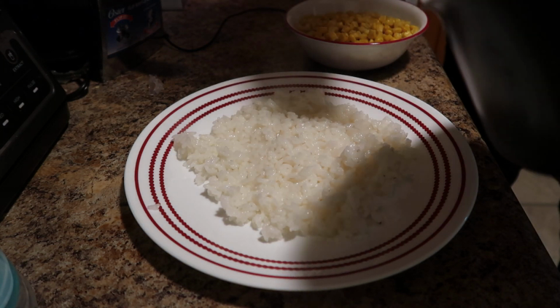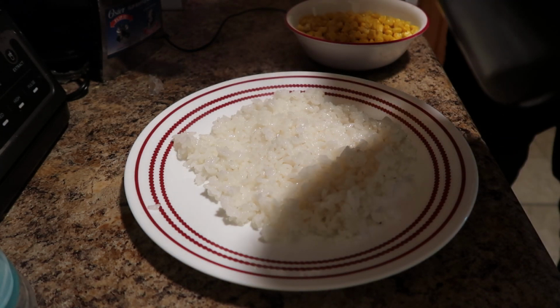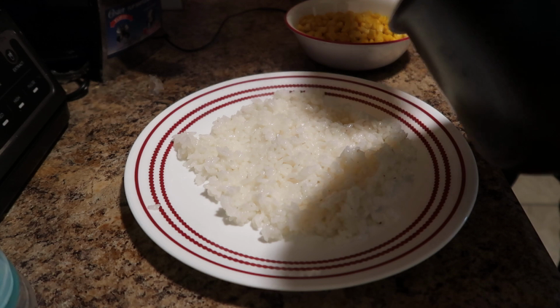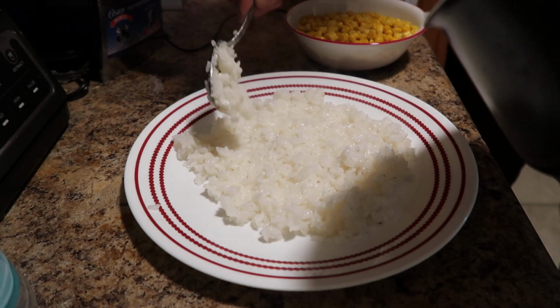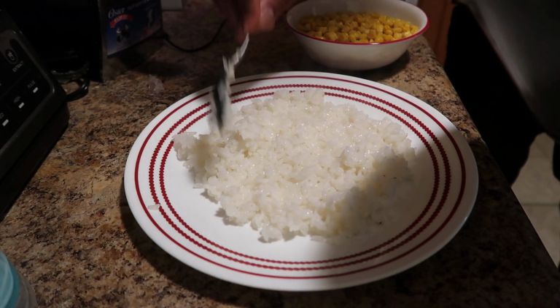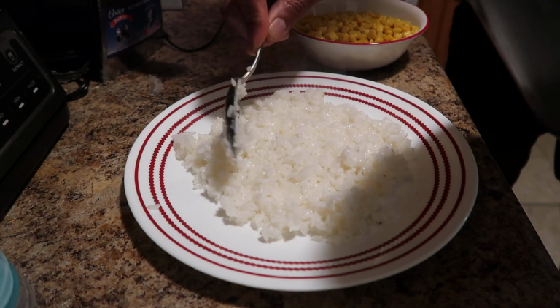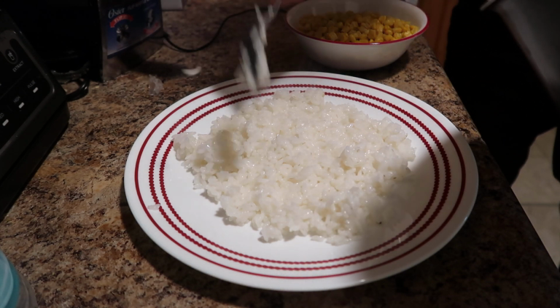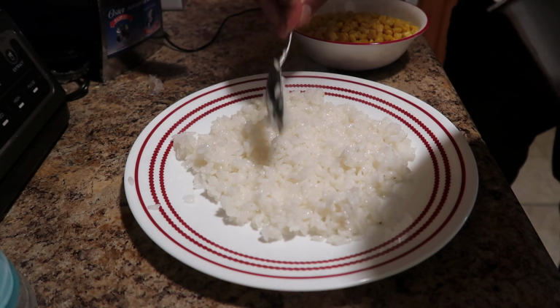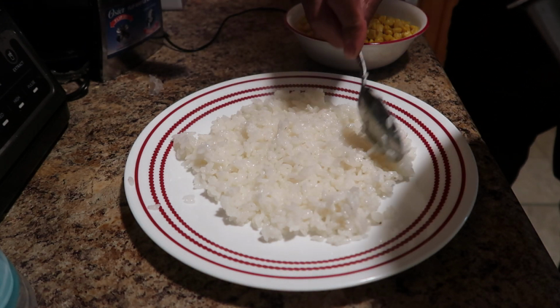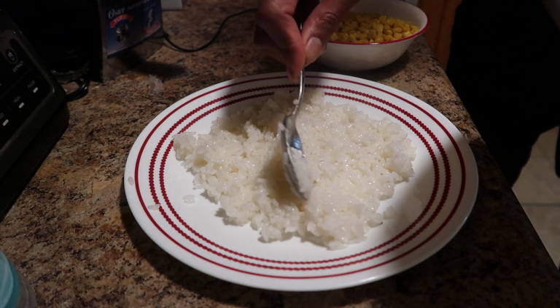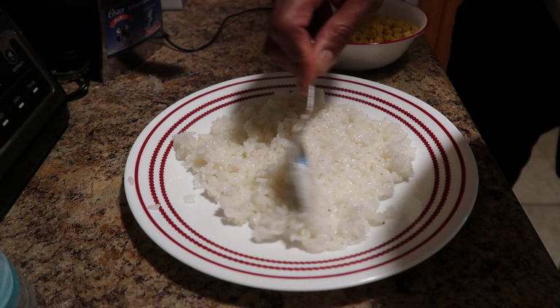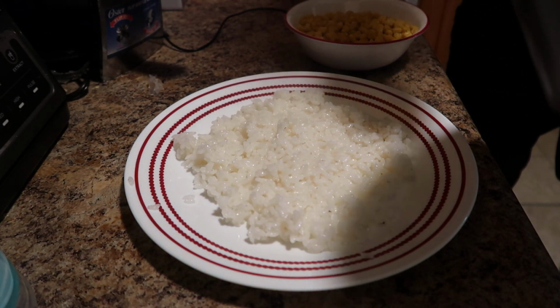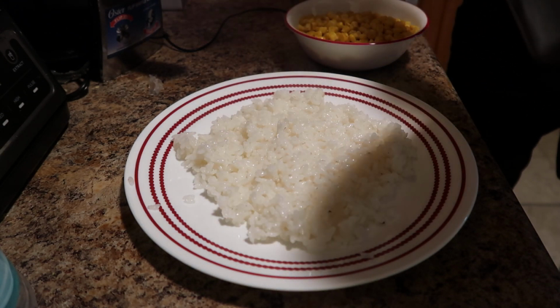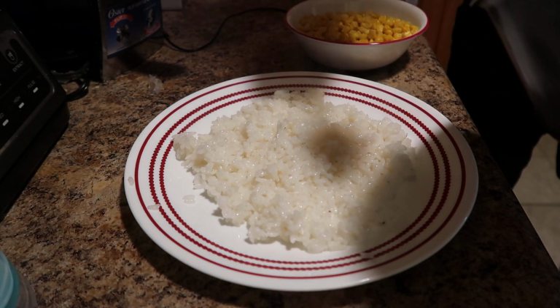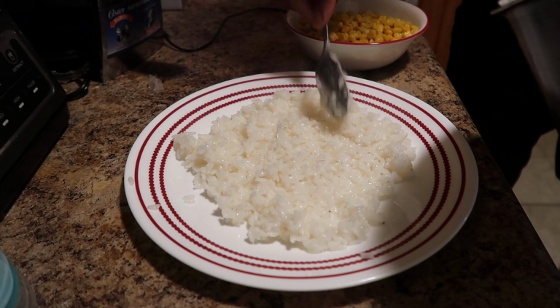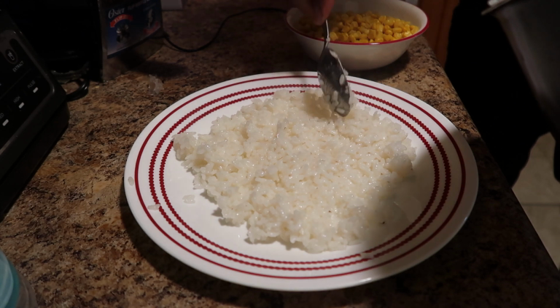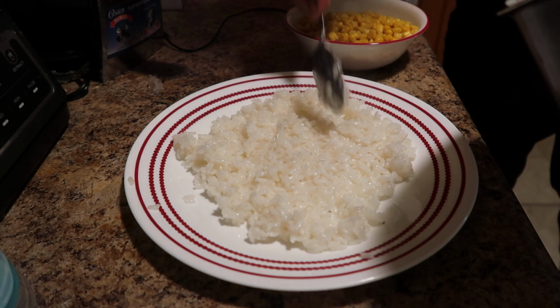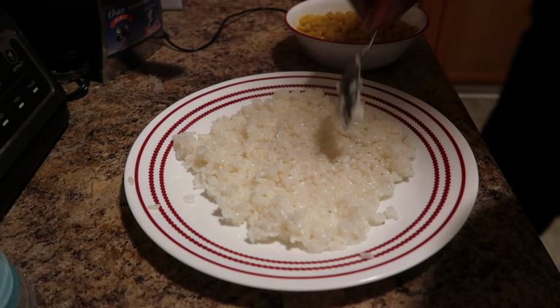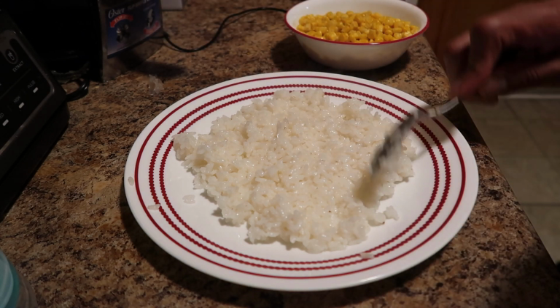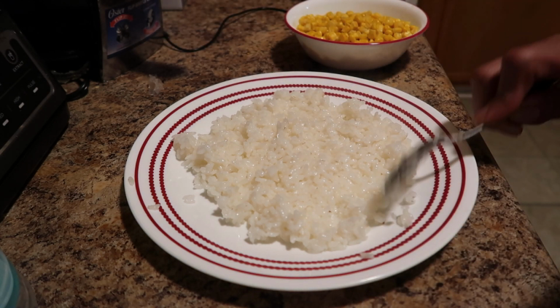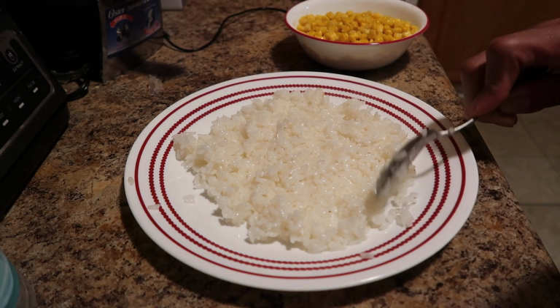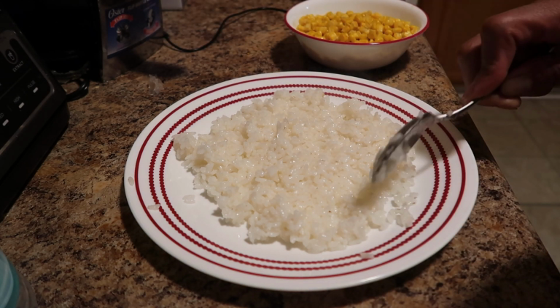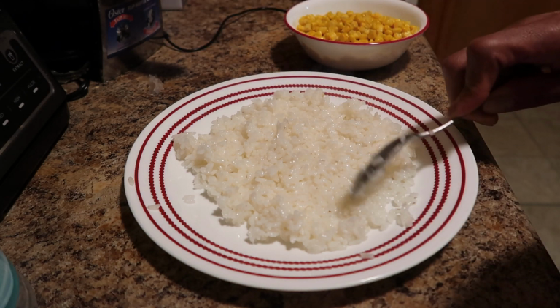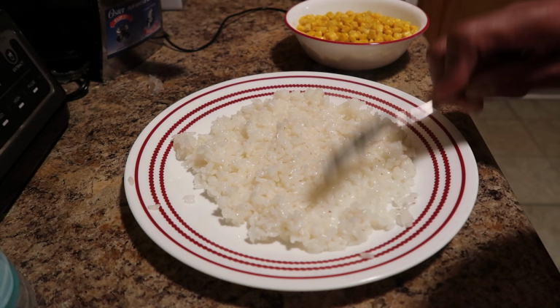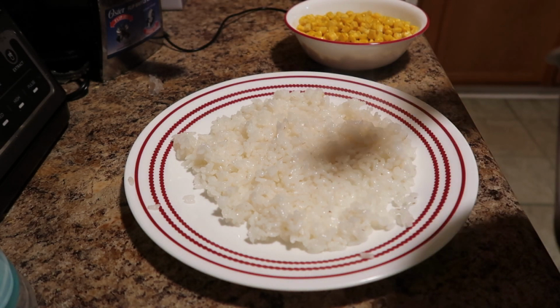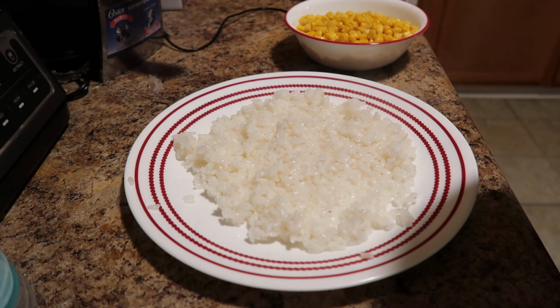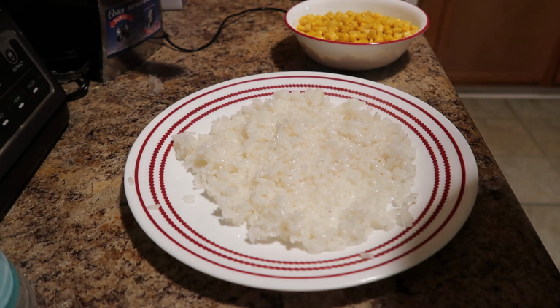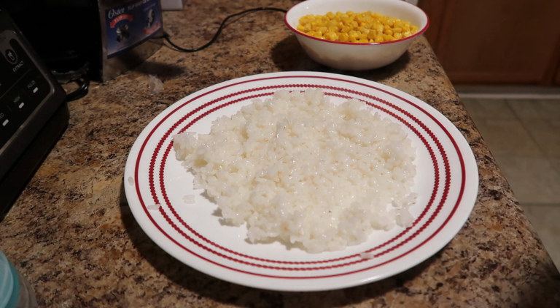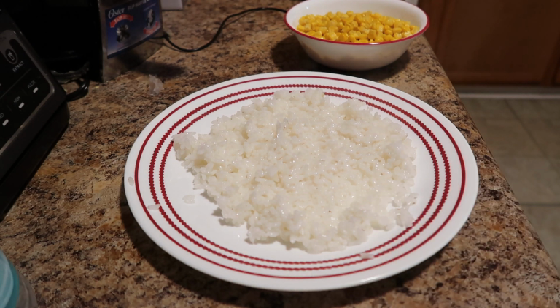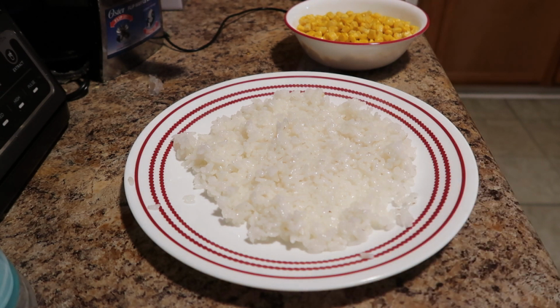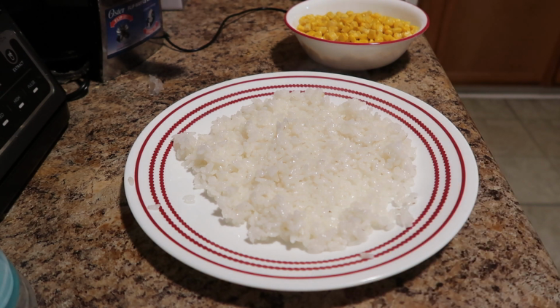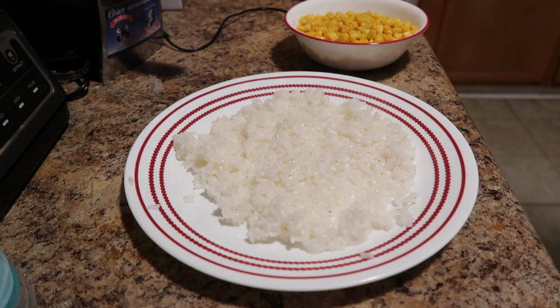A lot of people use the chips as the bed, but I don't like to do that because the chips get soggy under there and stuff like that. So the rice is the bed.